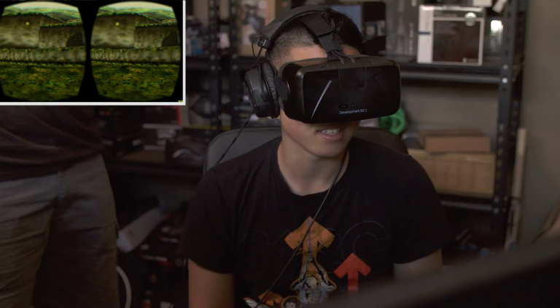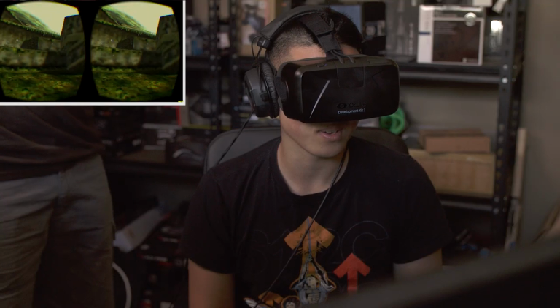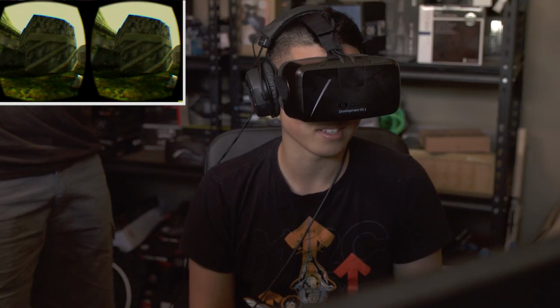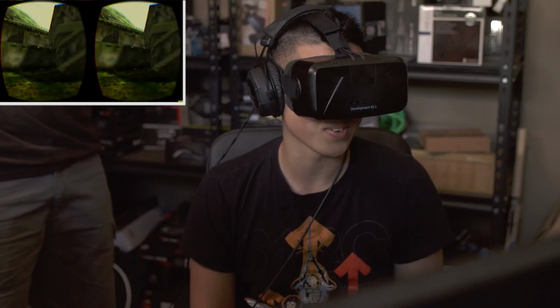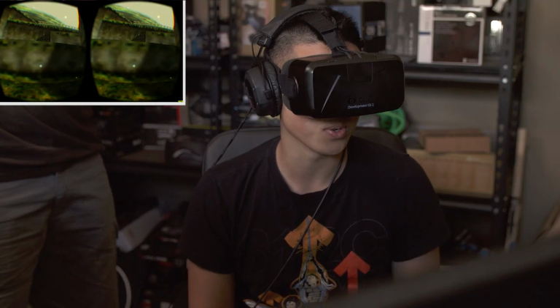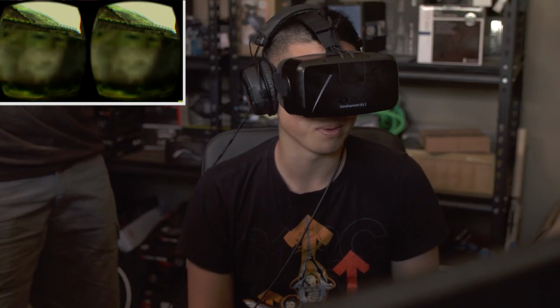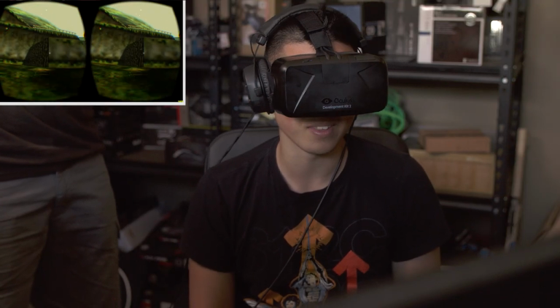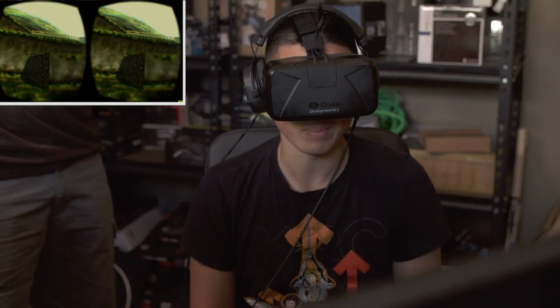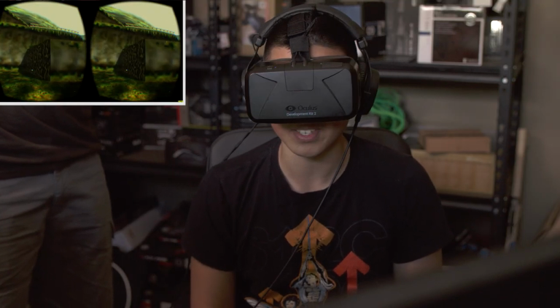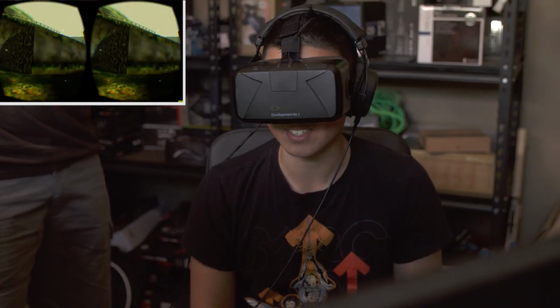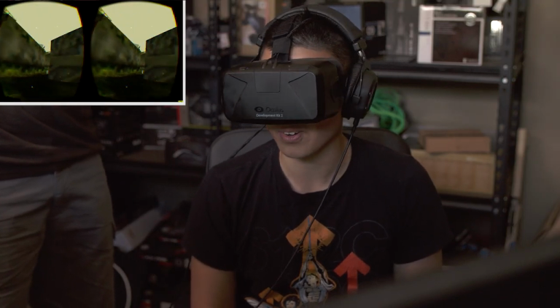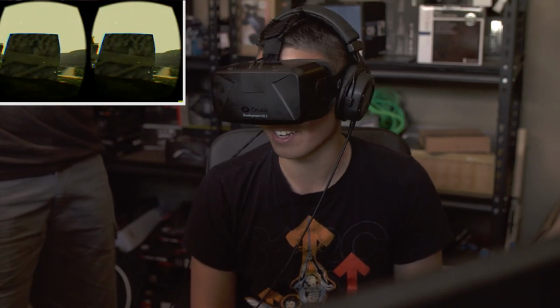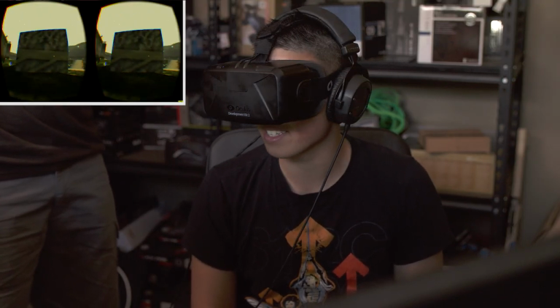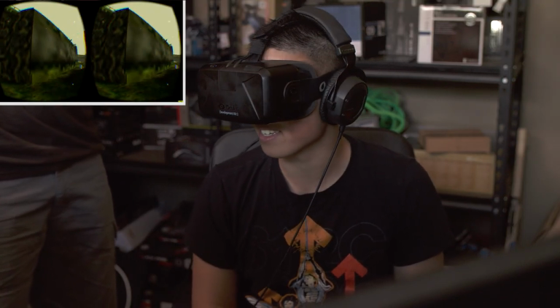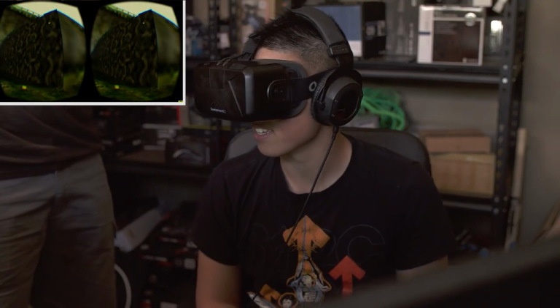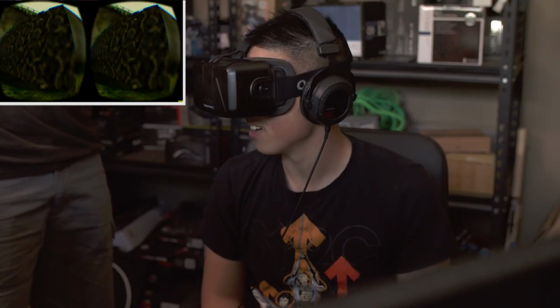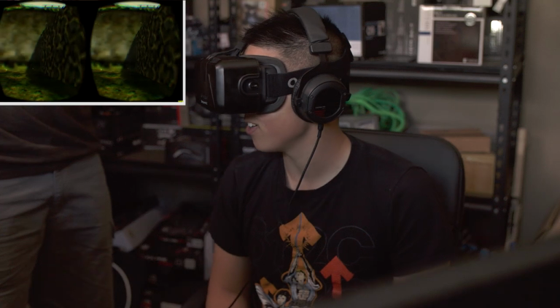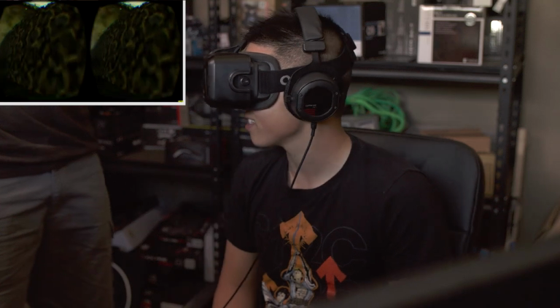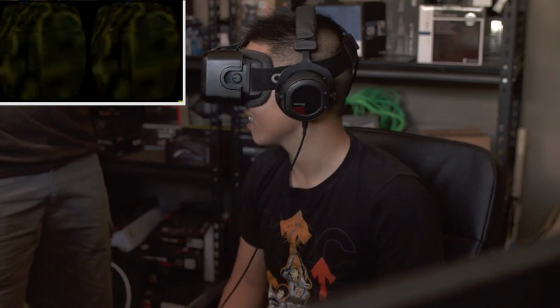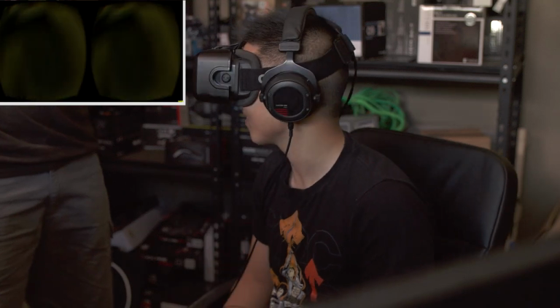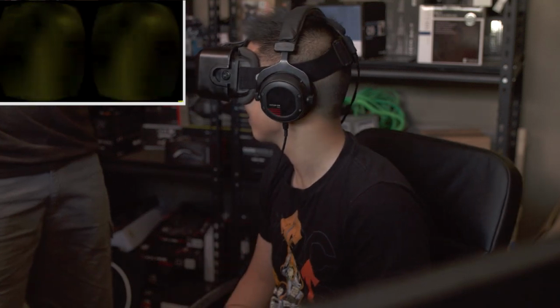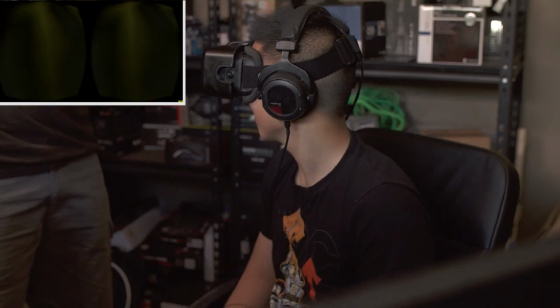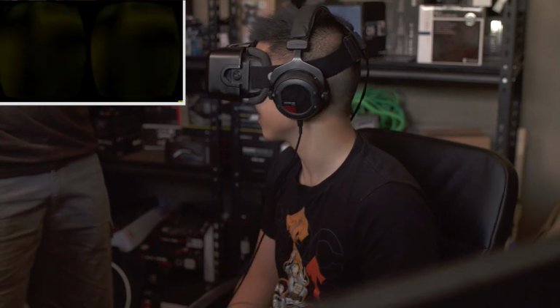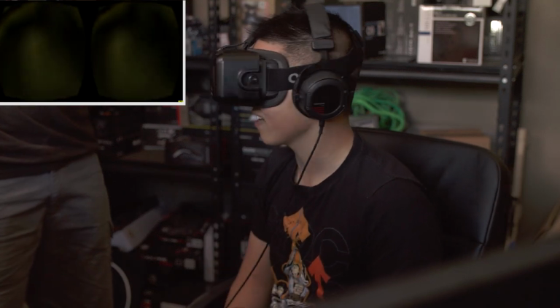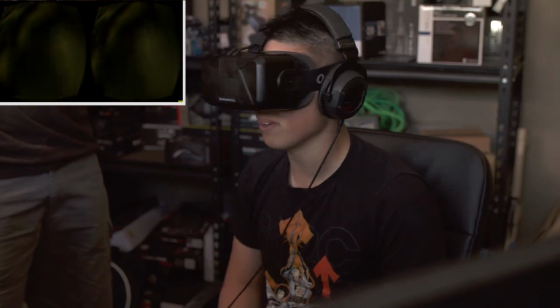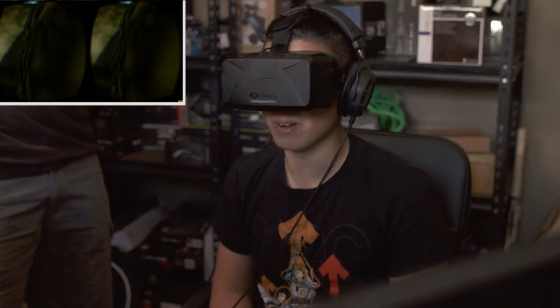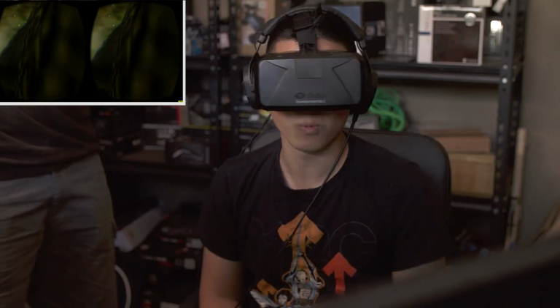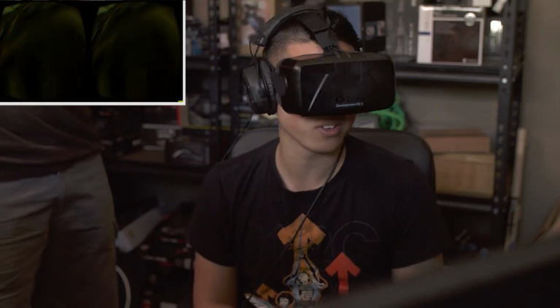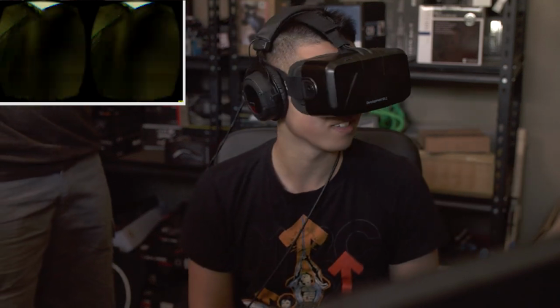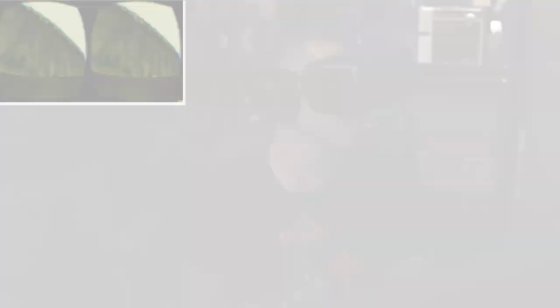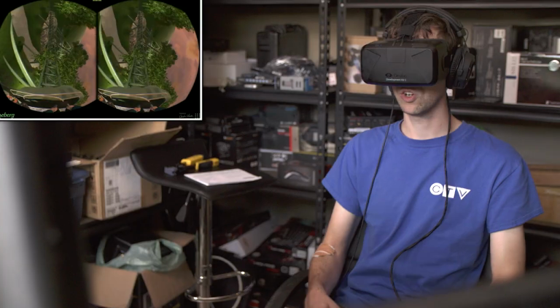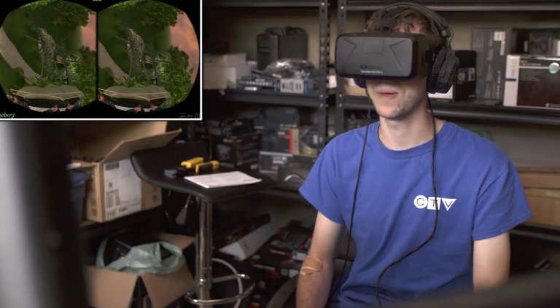It's definitely weird to have a controller but then be able to just turn your head and see all this stuff. Look at all this stuff around me — I'm in a world!